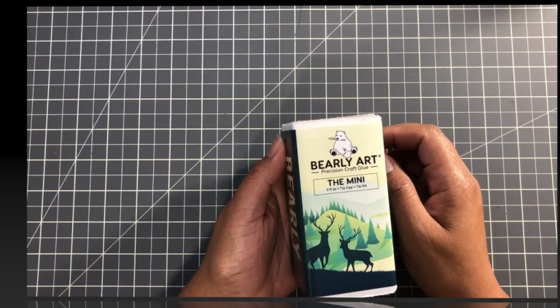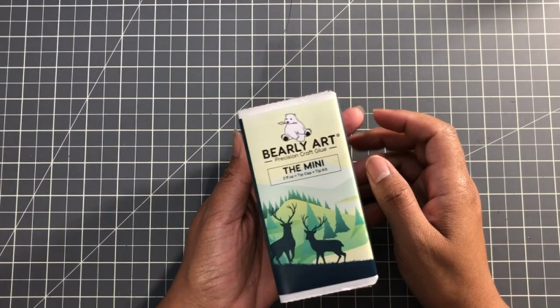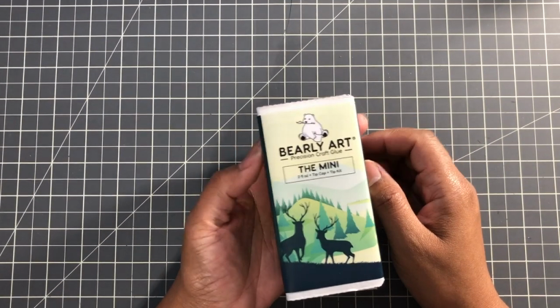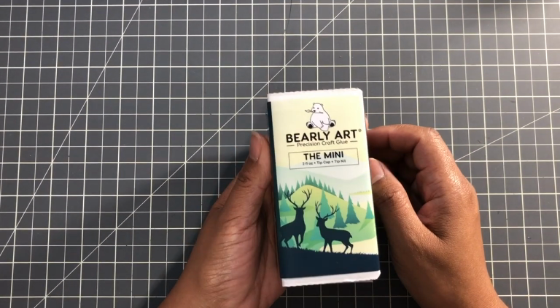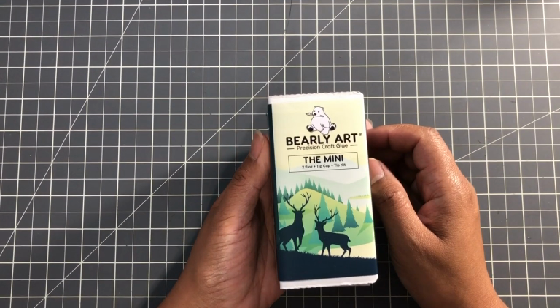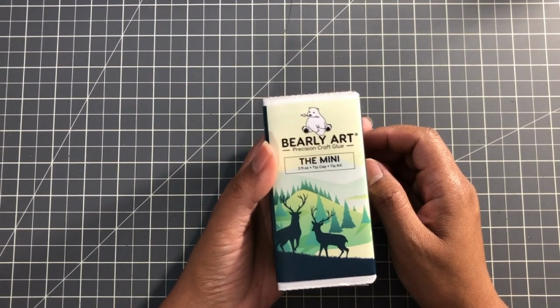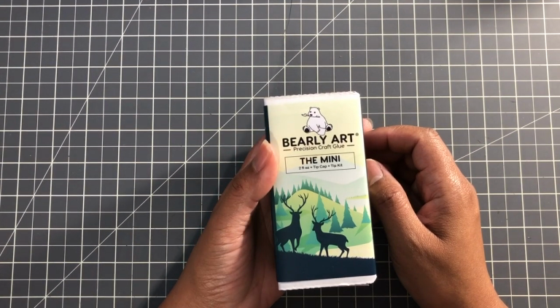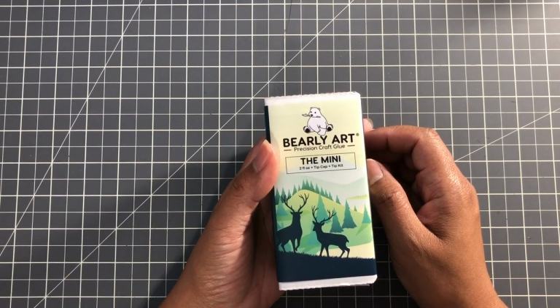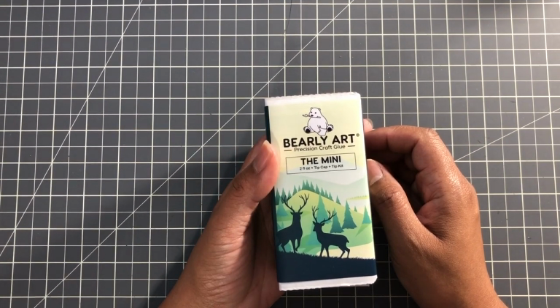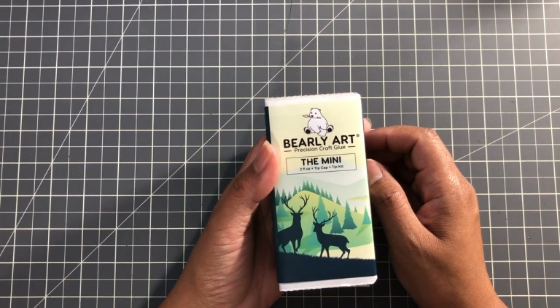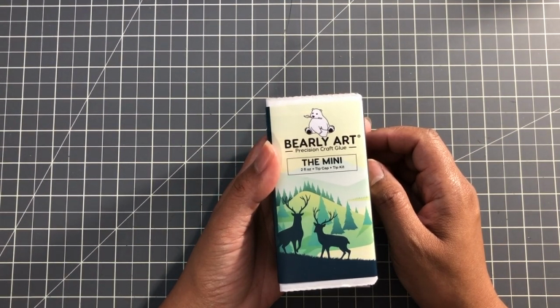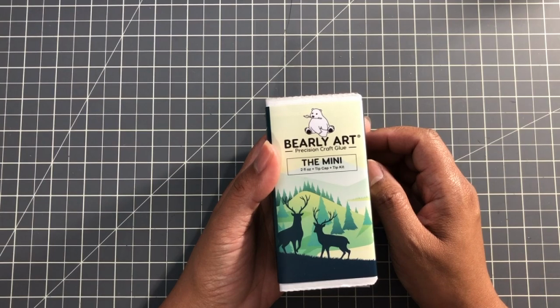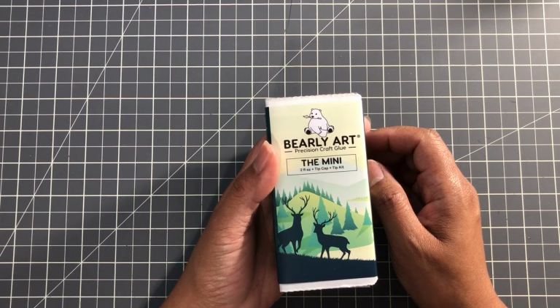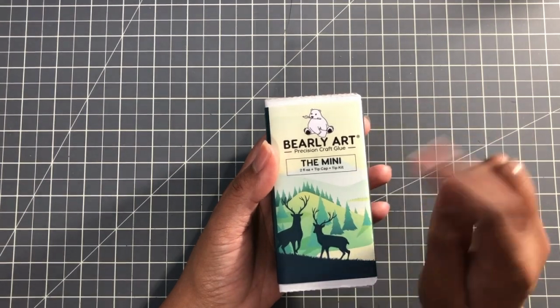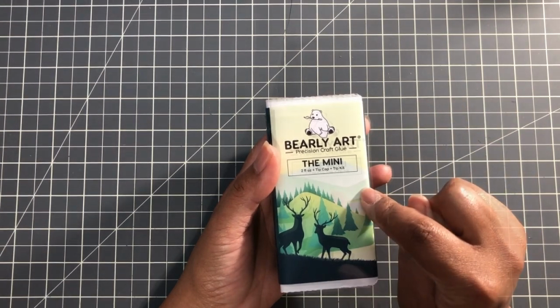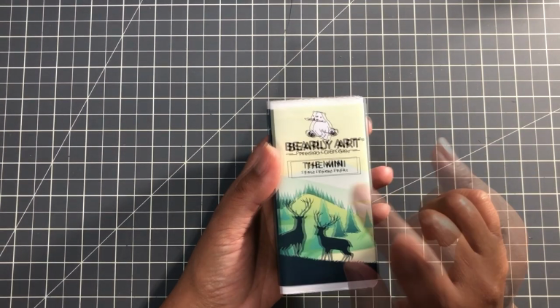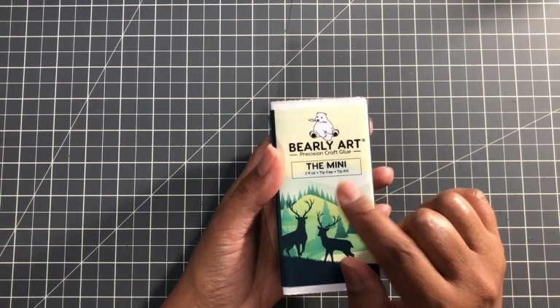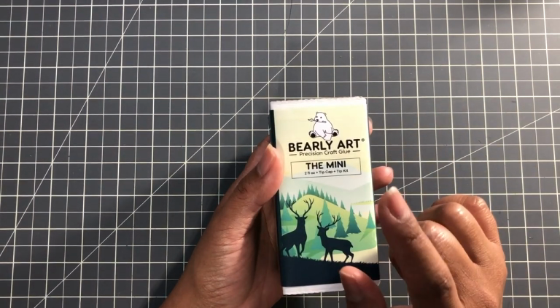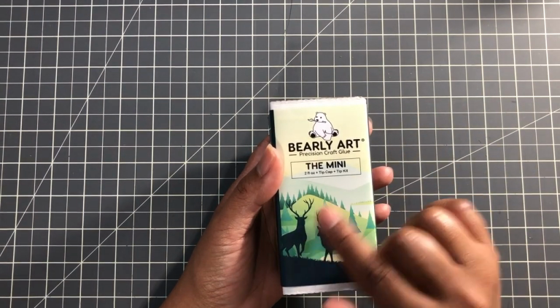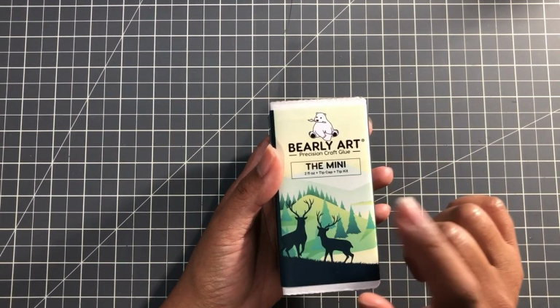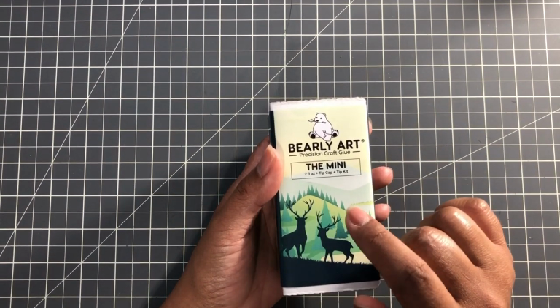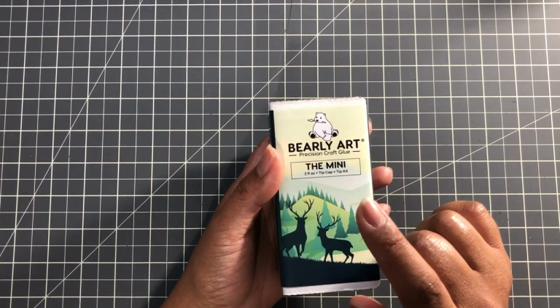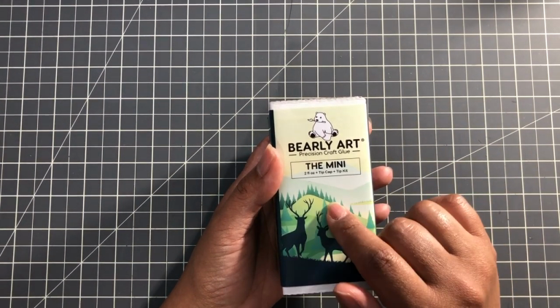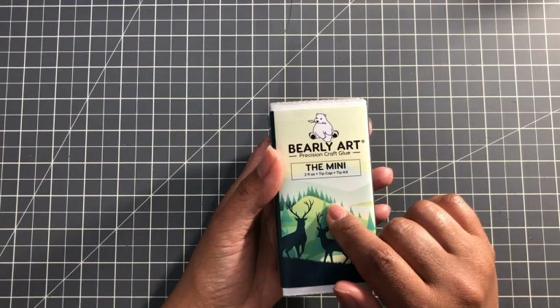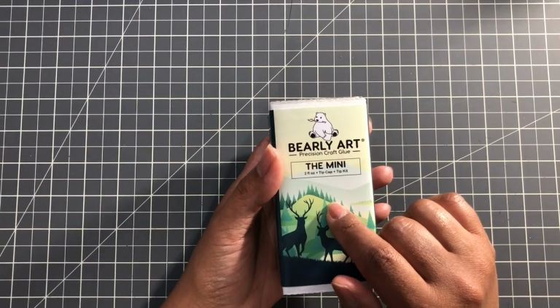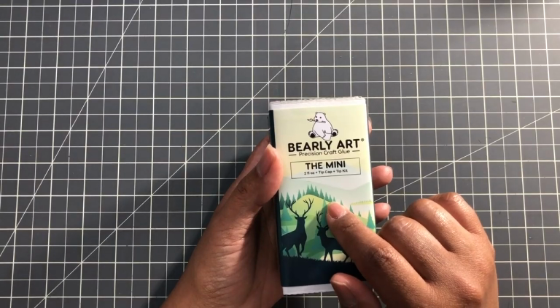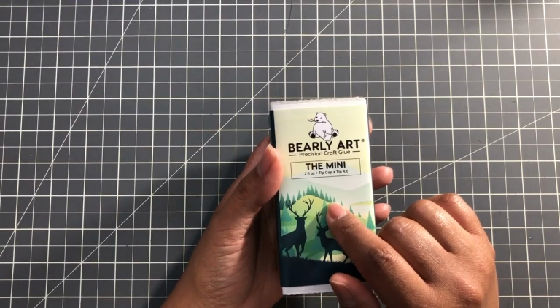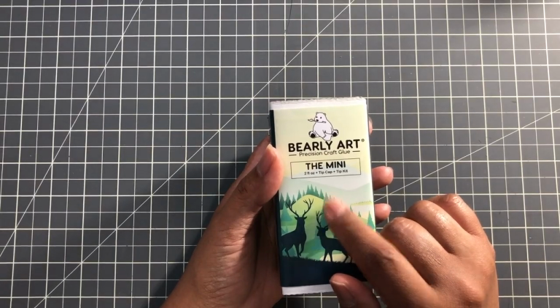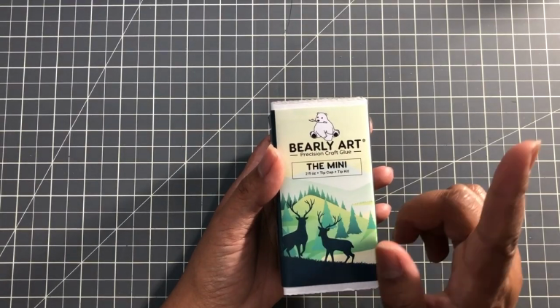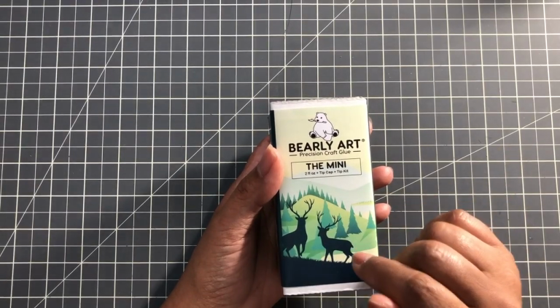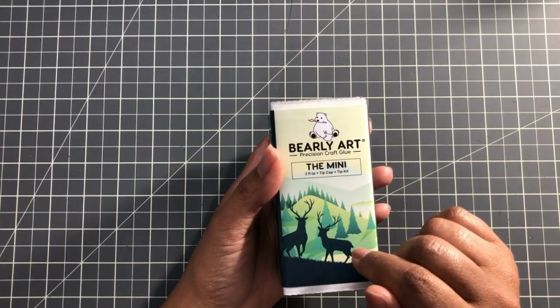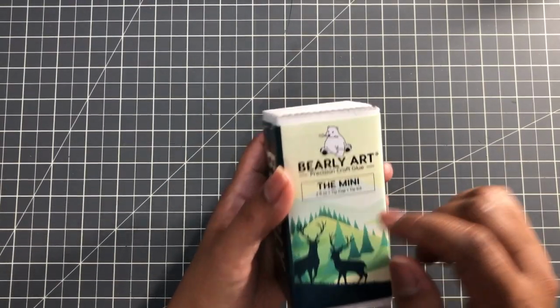Hello Crafters, this is Suzanne from A Creative Muse and I'm going to show you how to set up the starter kit. I am still very impressed by this glue, the Barely Art Glue. So let's get started.